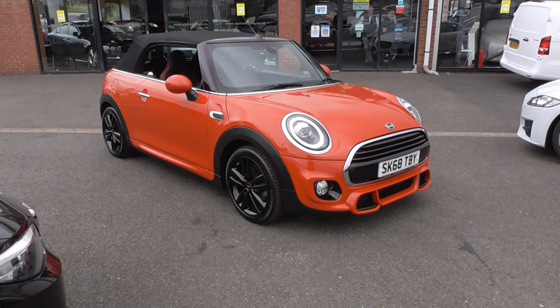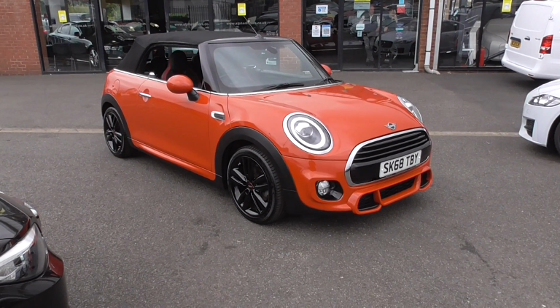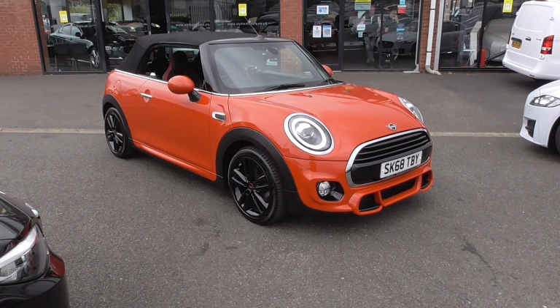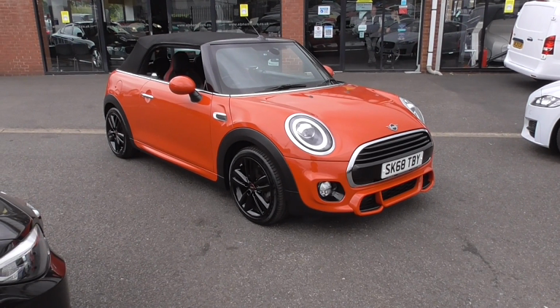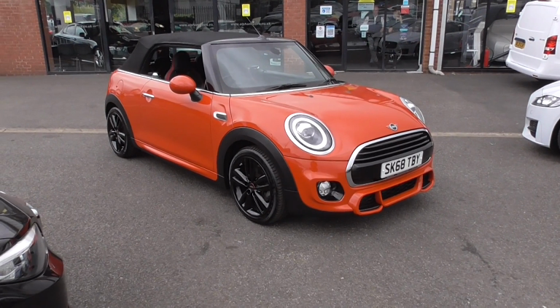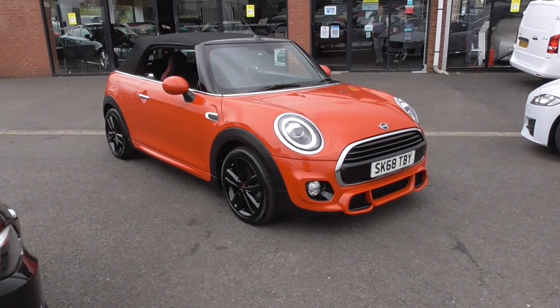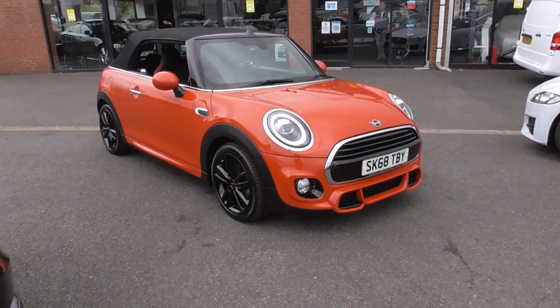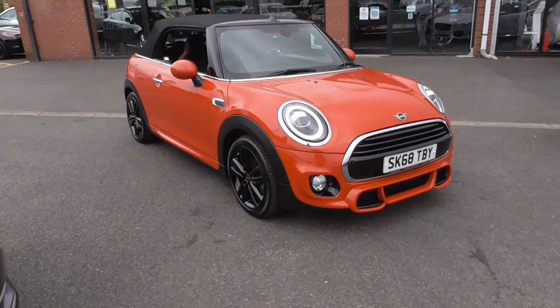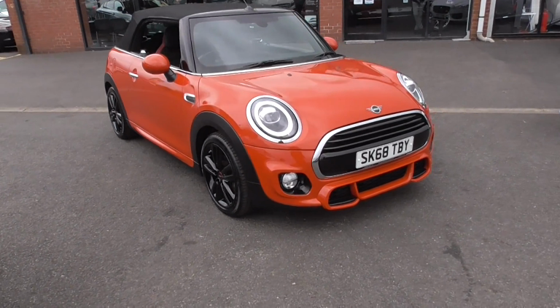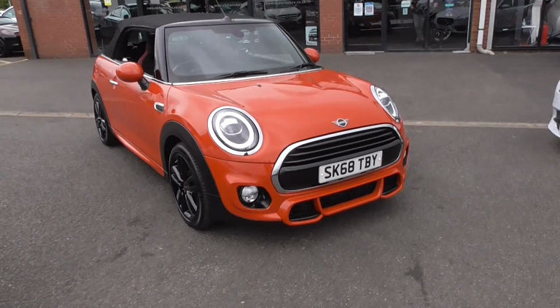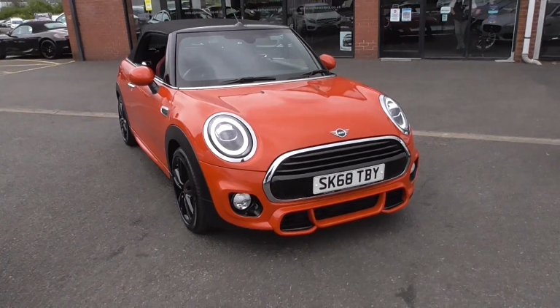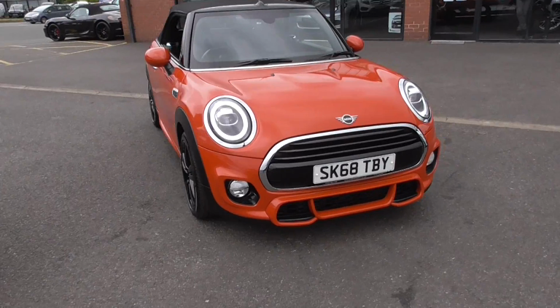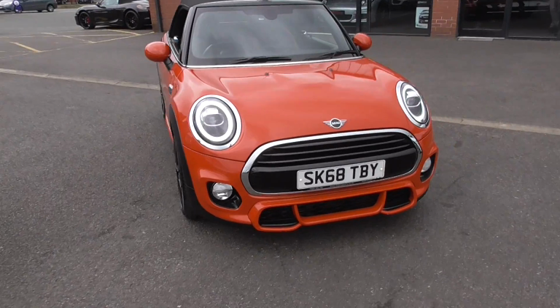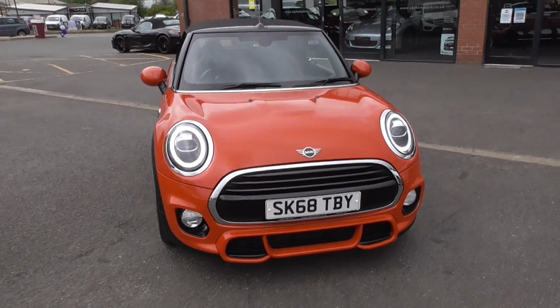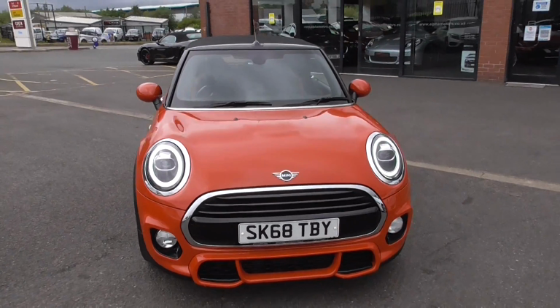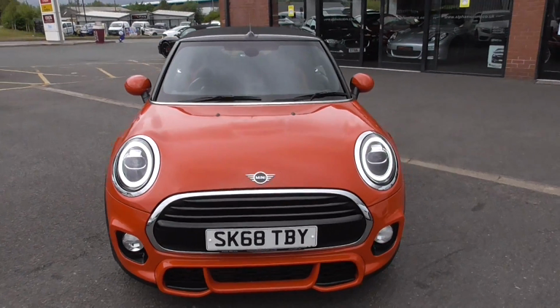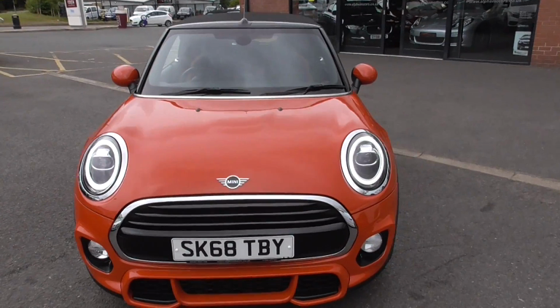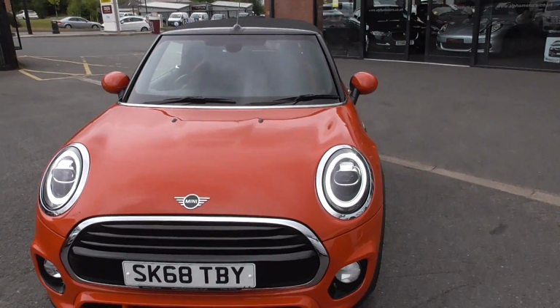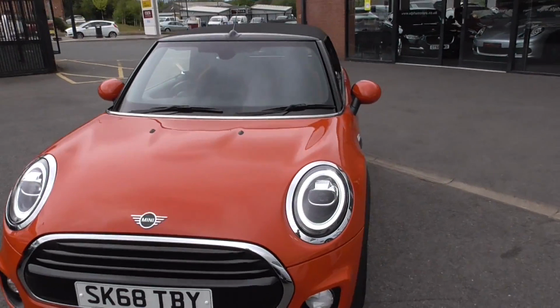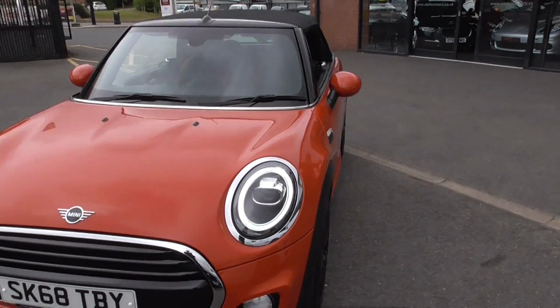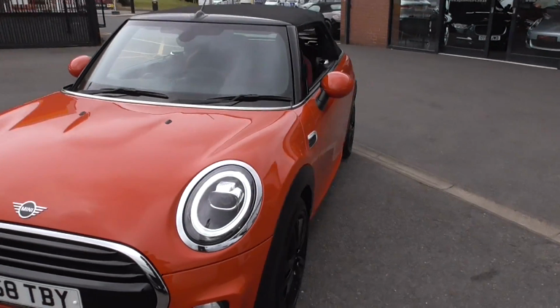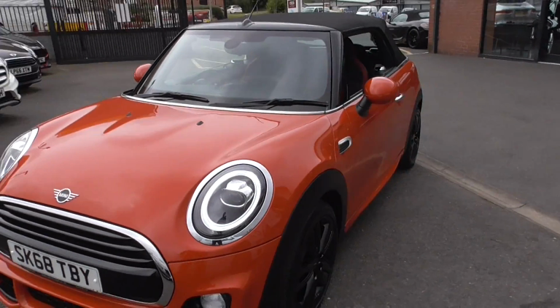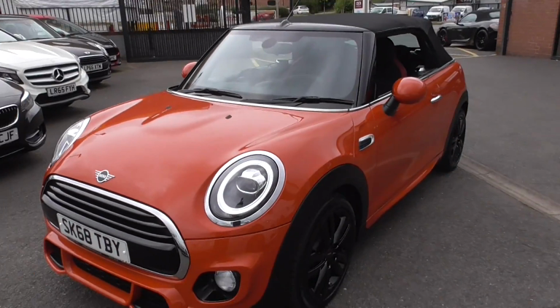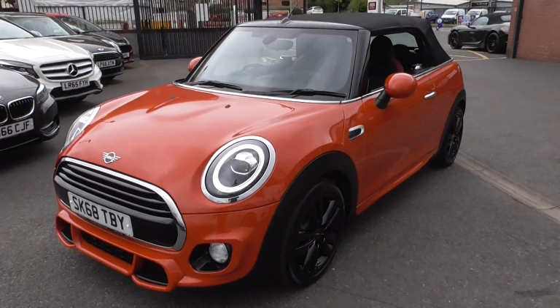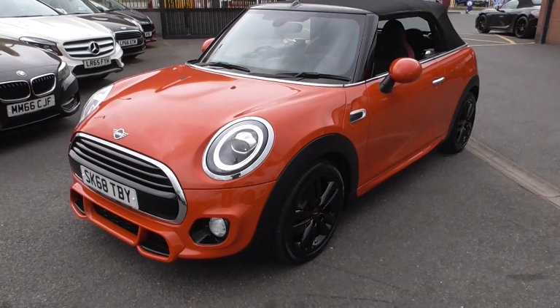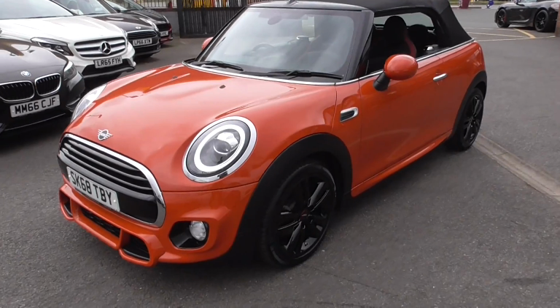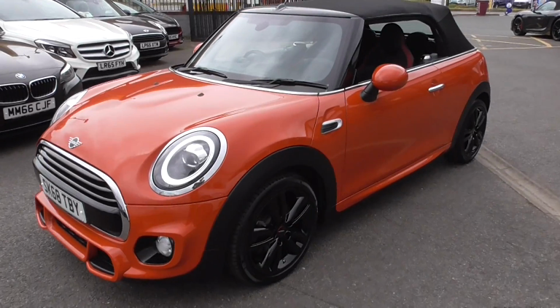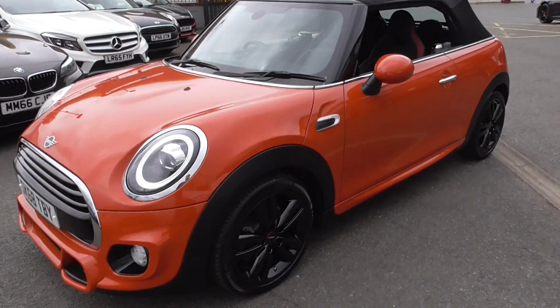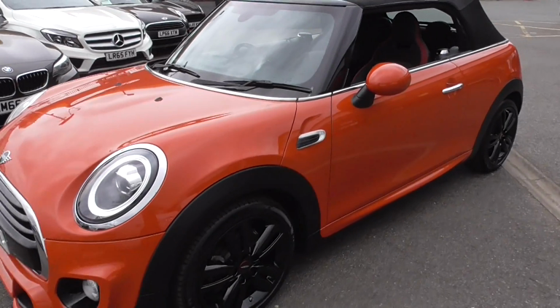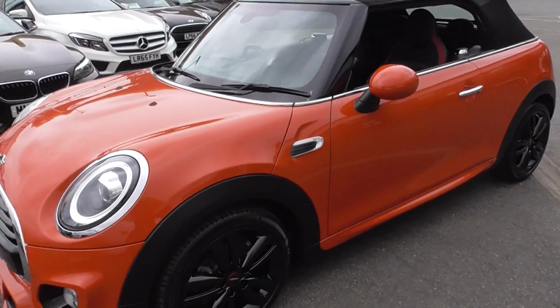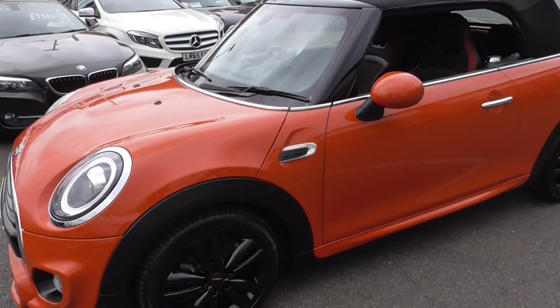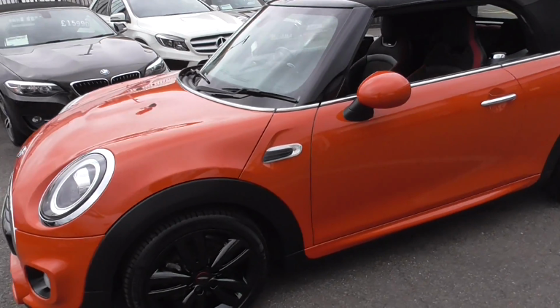This one is finished in Solaris orange metallic paintwork. That looks absolutely fantastic — it's the first one we've had in this colour and it looks superb.